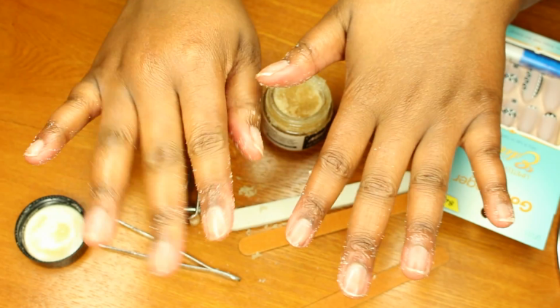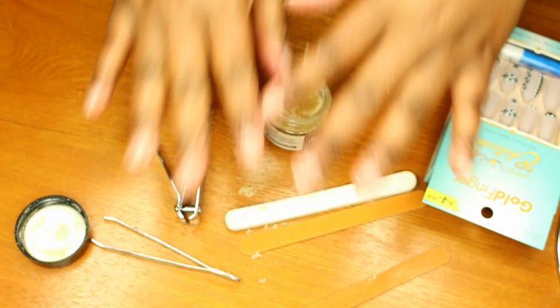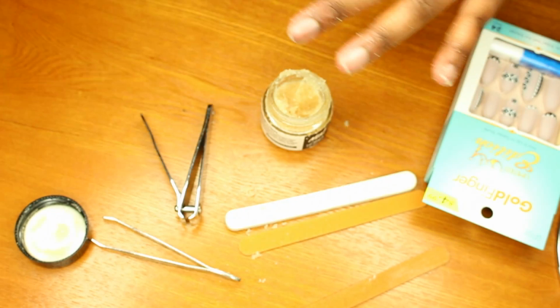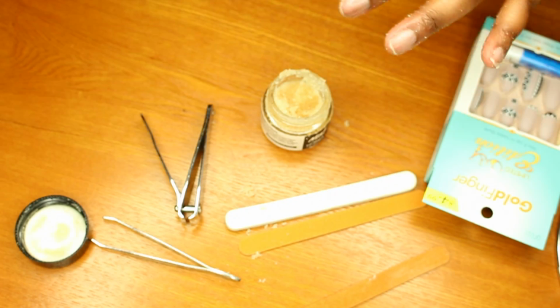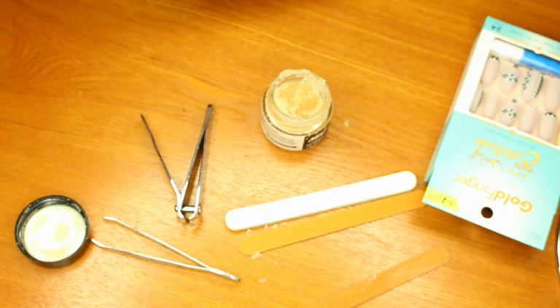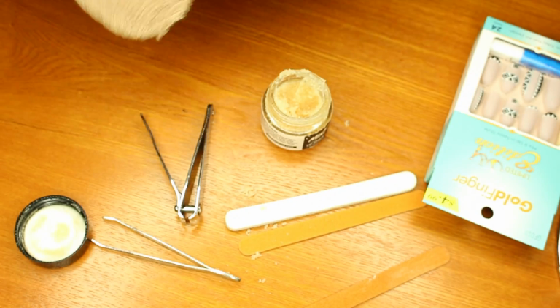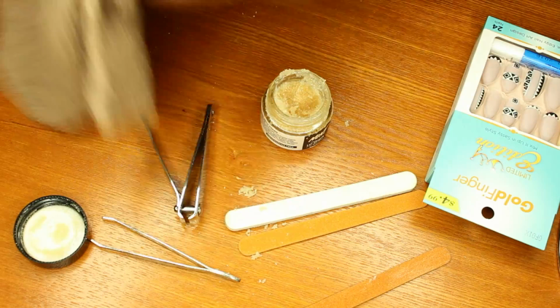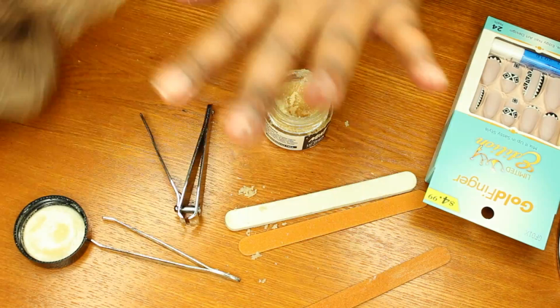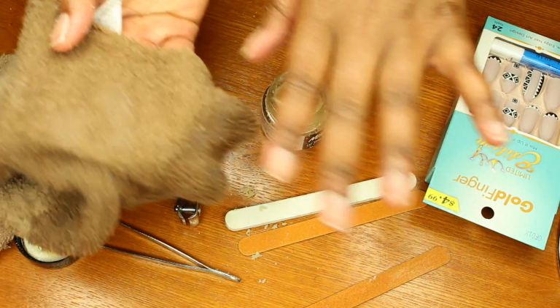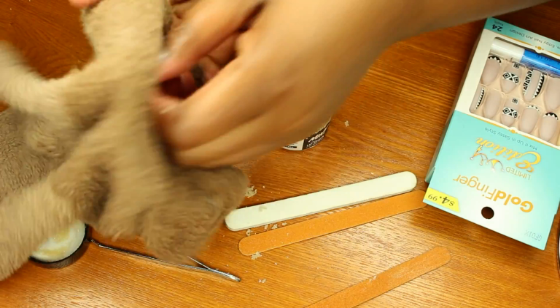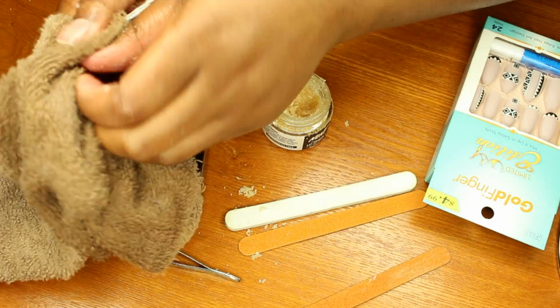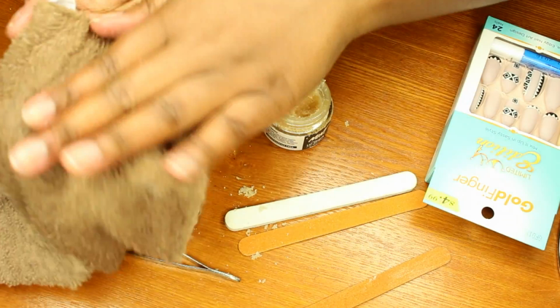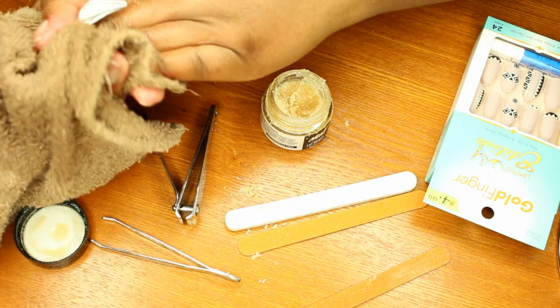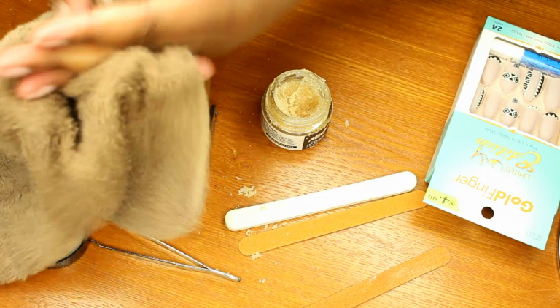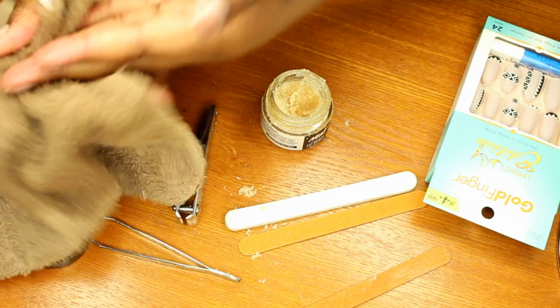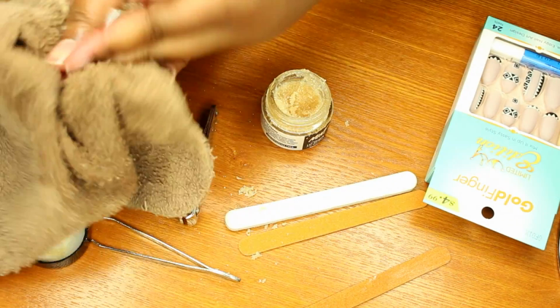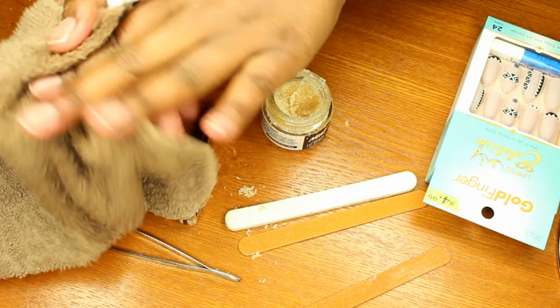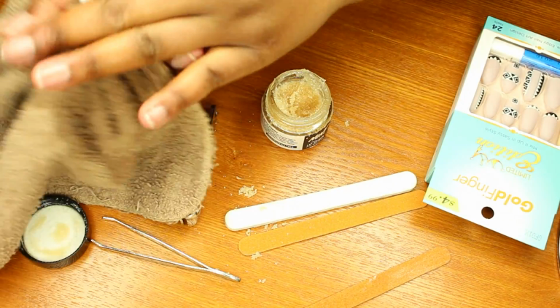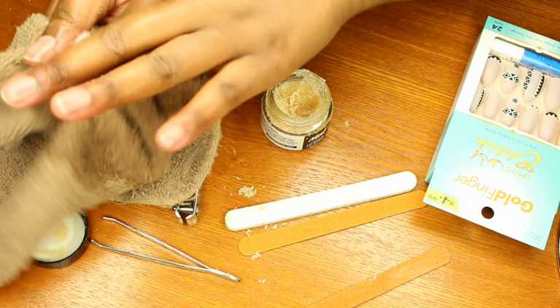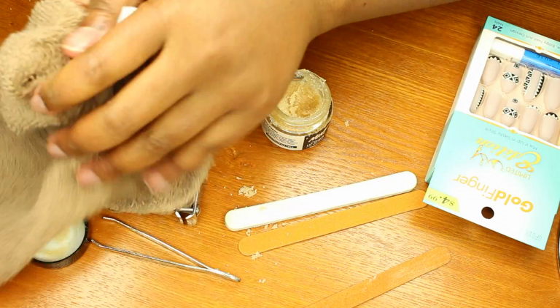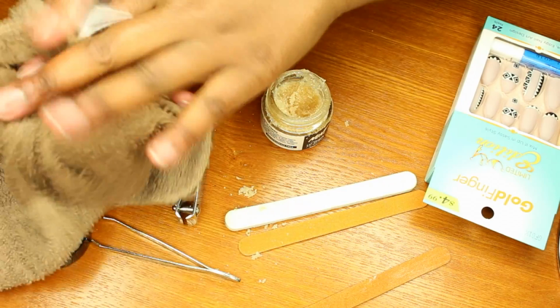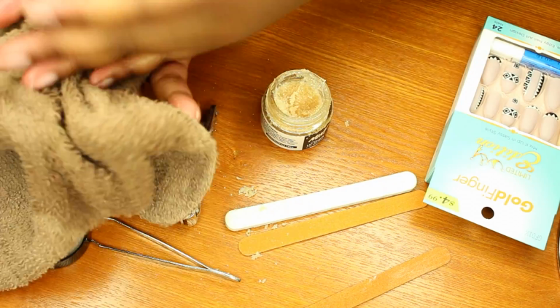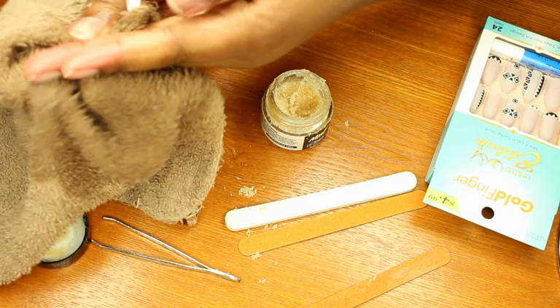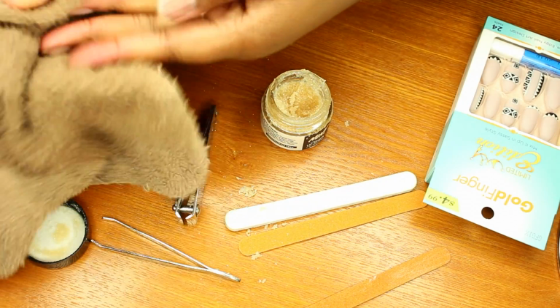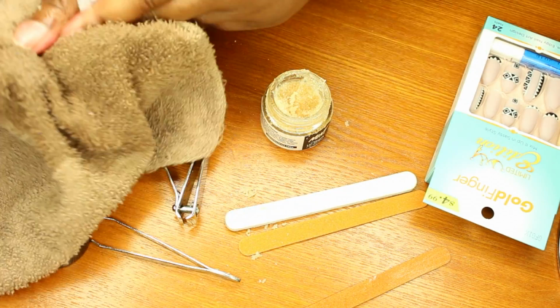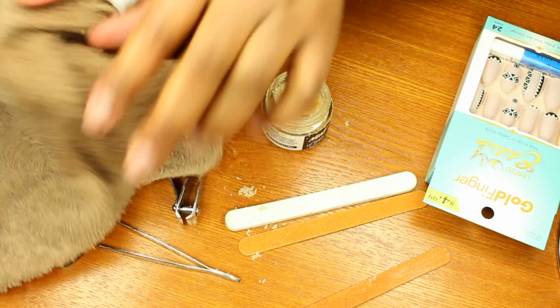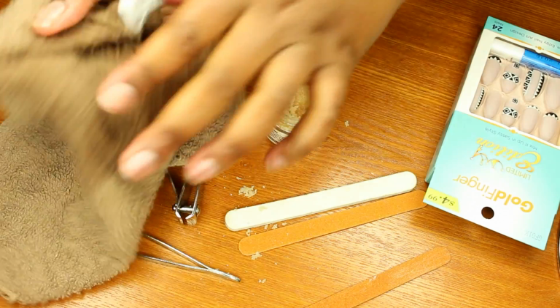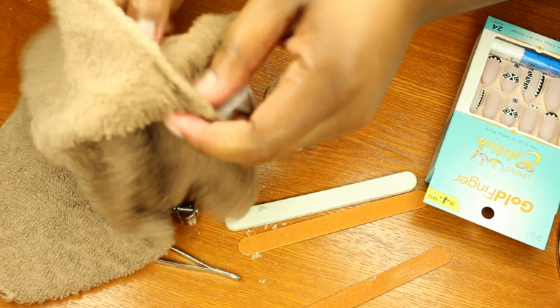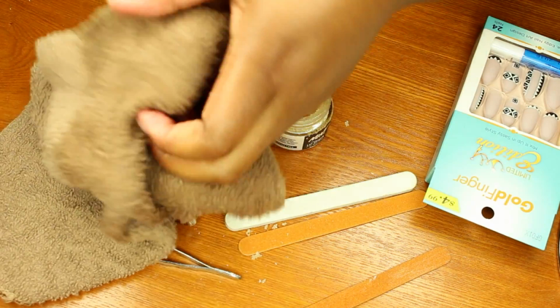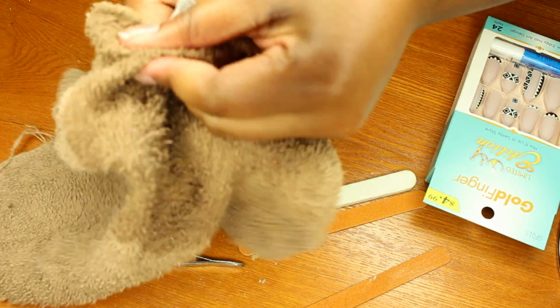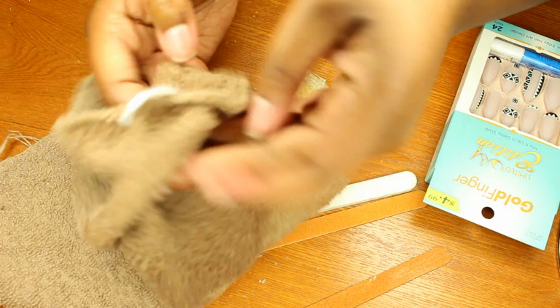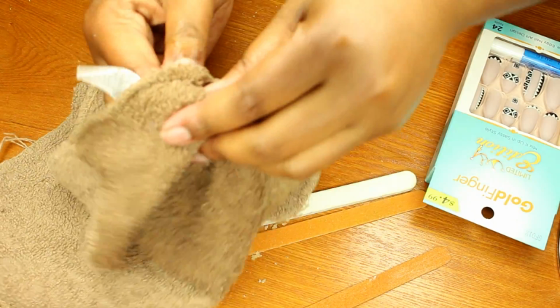Now all my nails are scrubbed, so I'm just going to take a damp washcloth and wipe them off. I start with this because it gives me just a little bit of a base to work with.